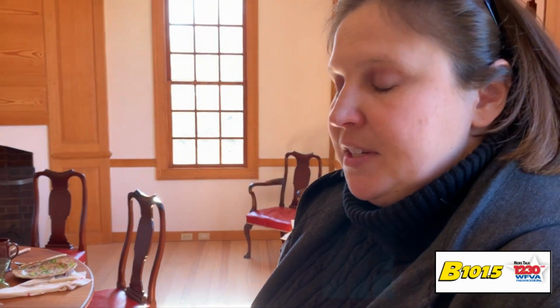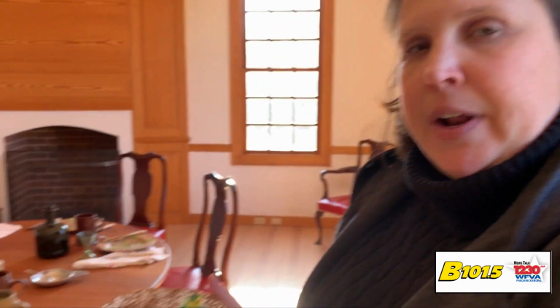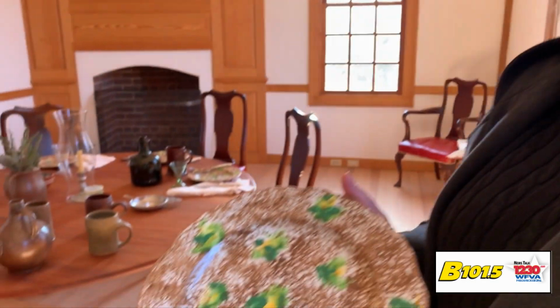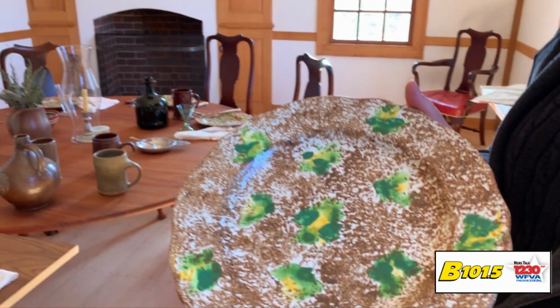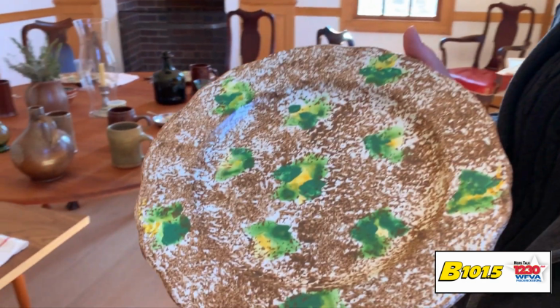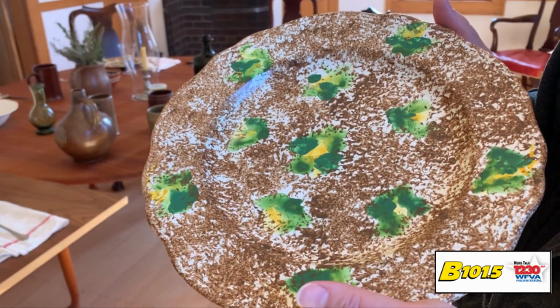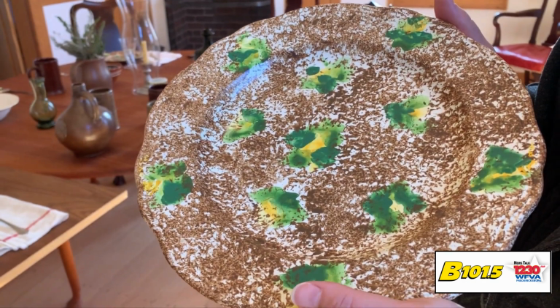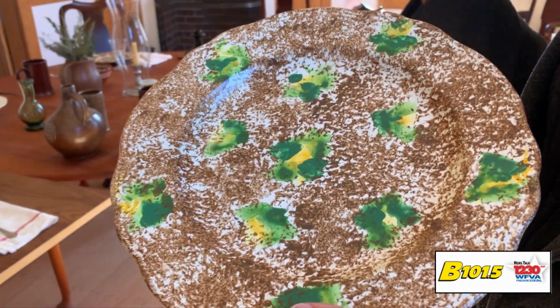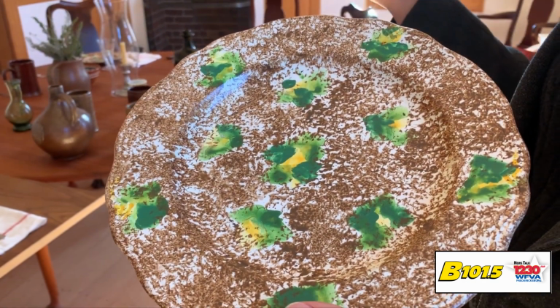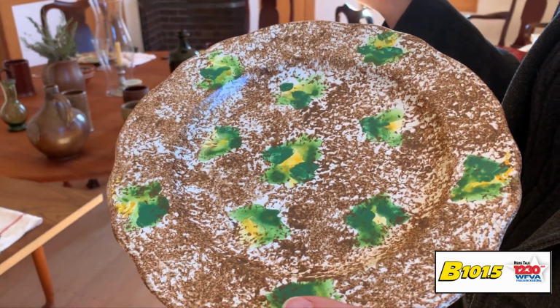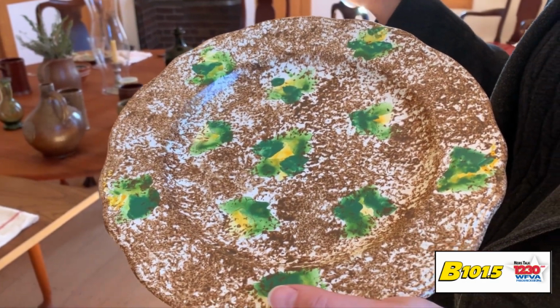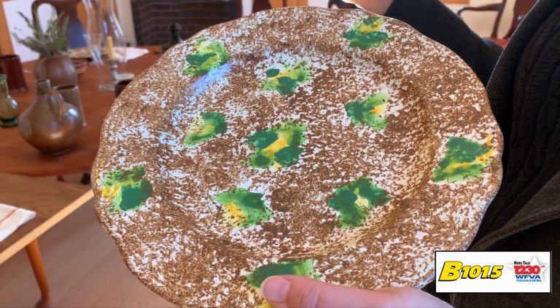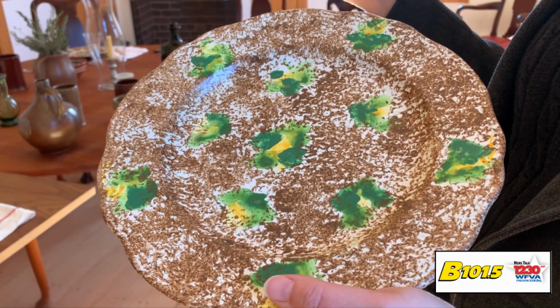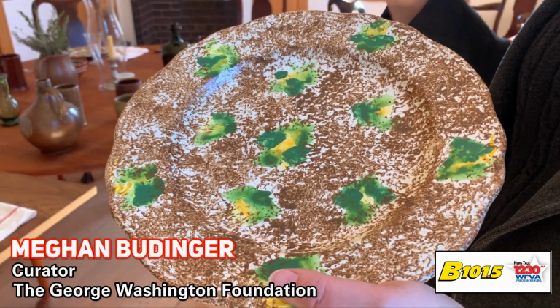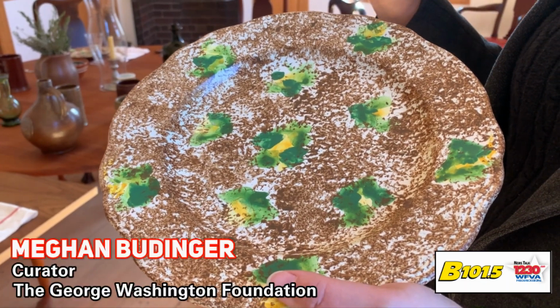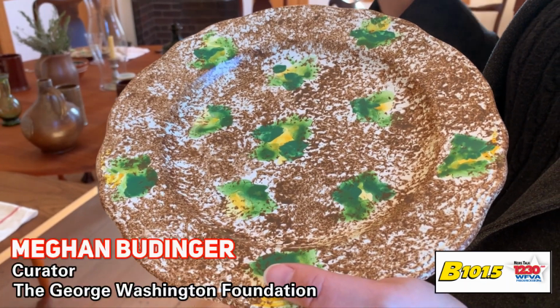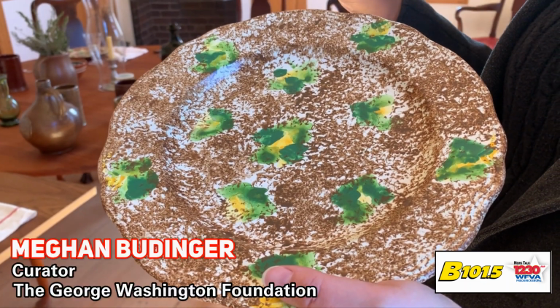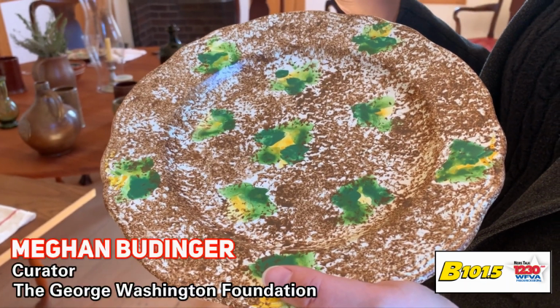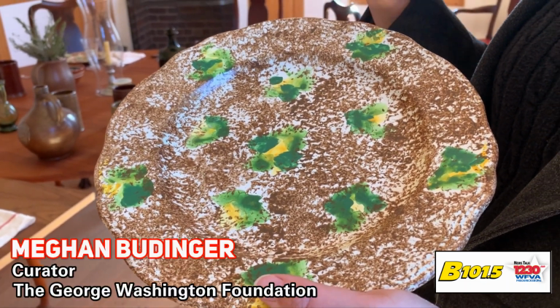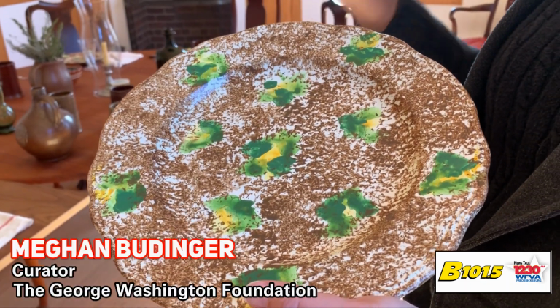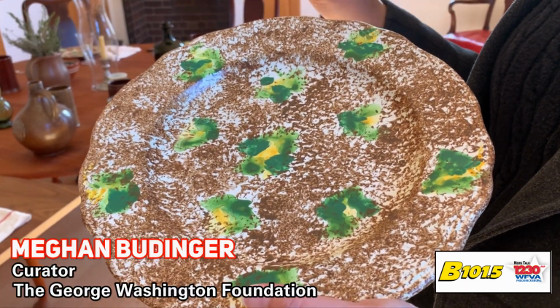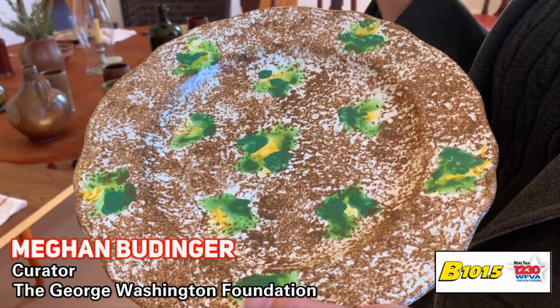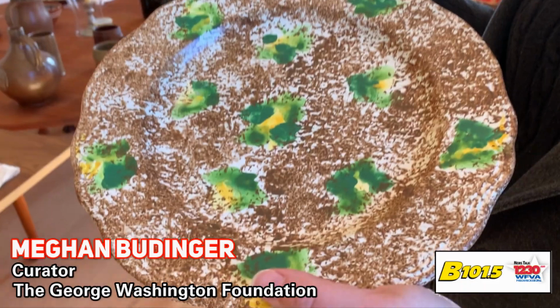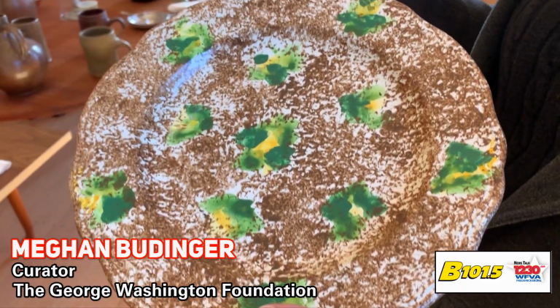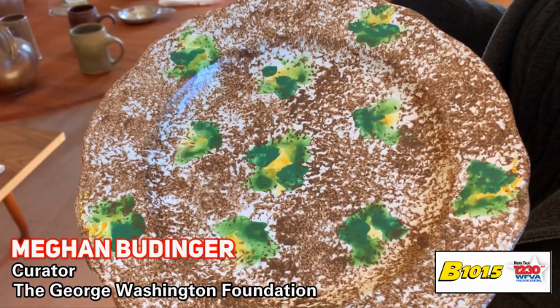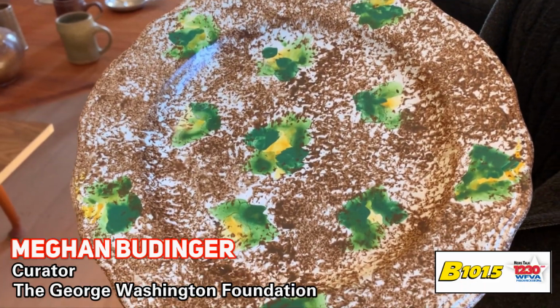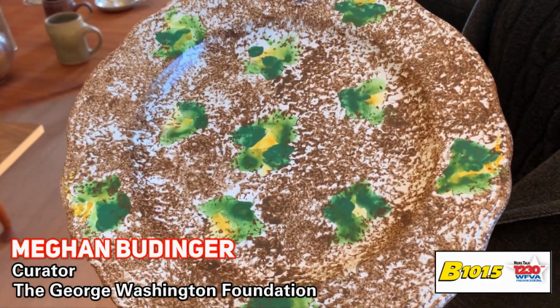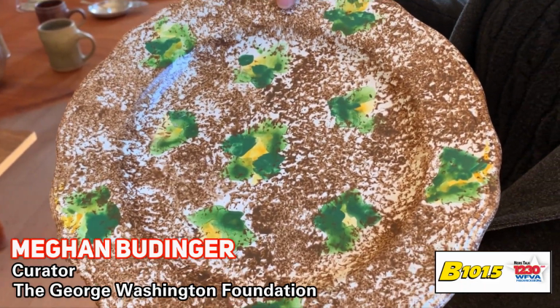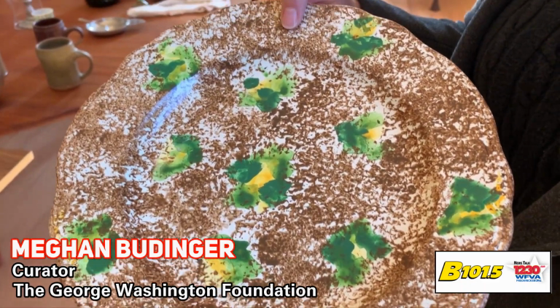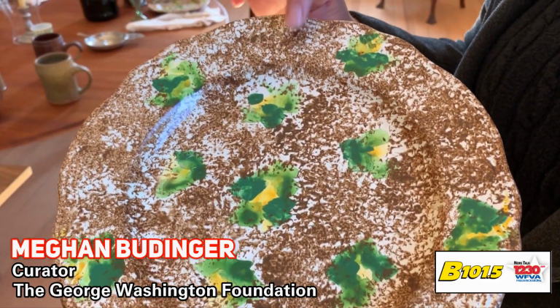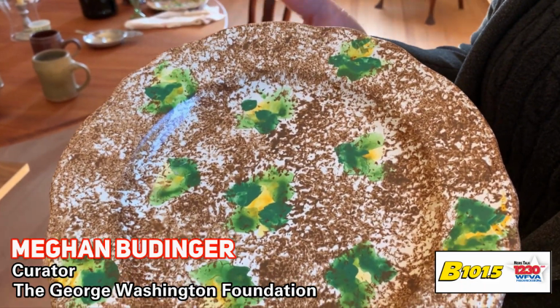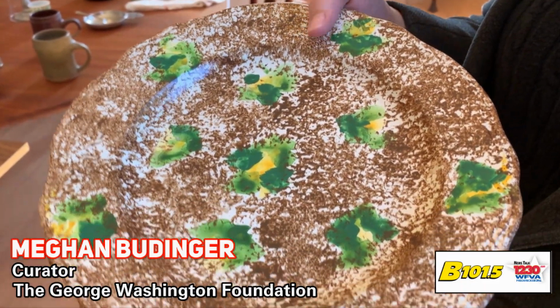So this is a reproduction. We have a whole team of people who work in our archaeology lab that identify shards of ceramics that we found actually here on site that we know the Washingtons owned, and then they work to recreate what the full plate would have looked like.